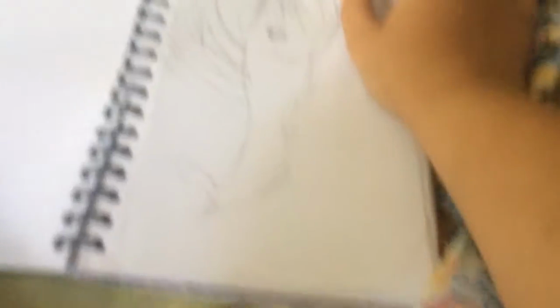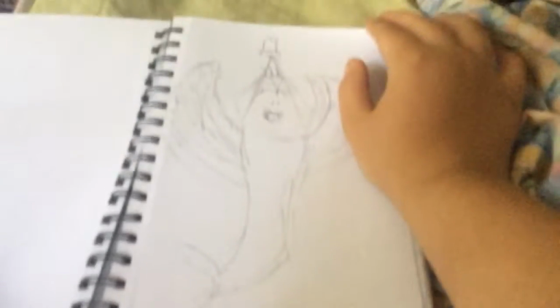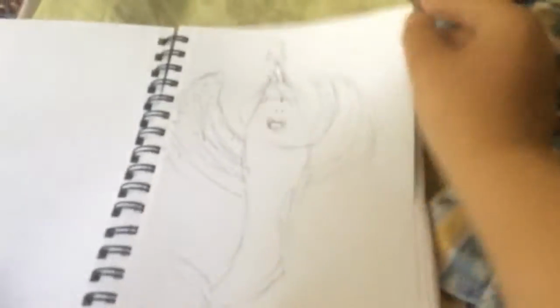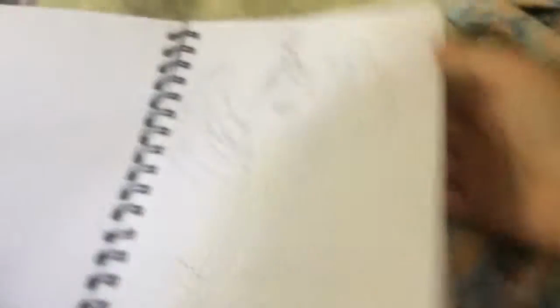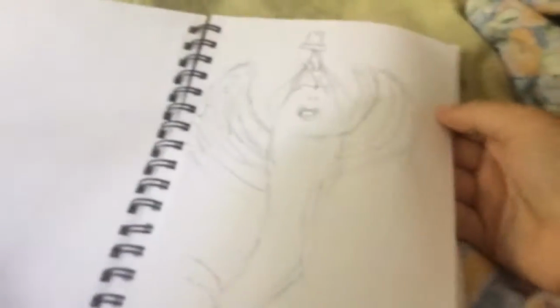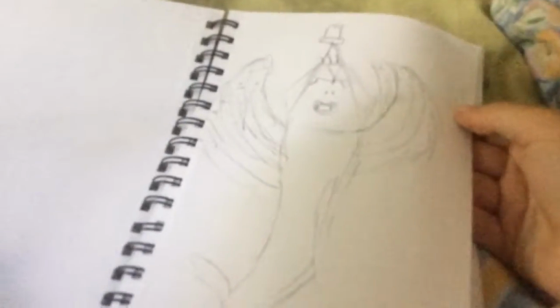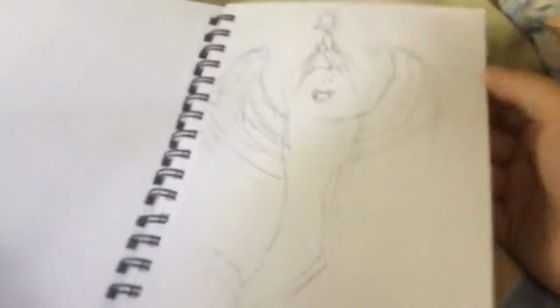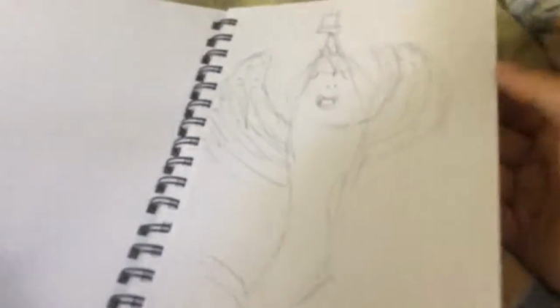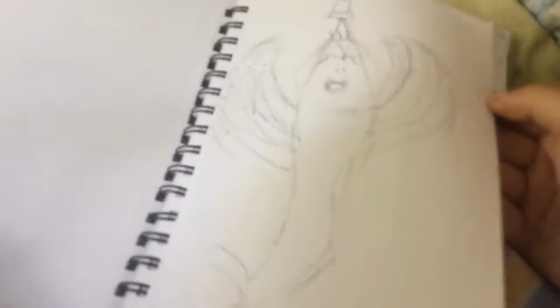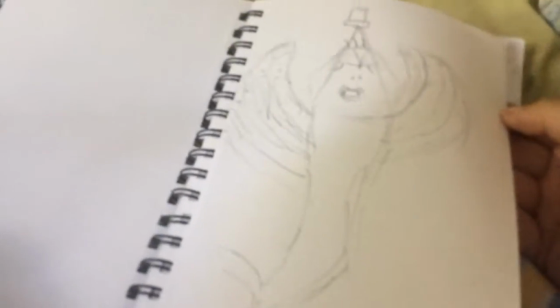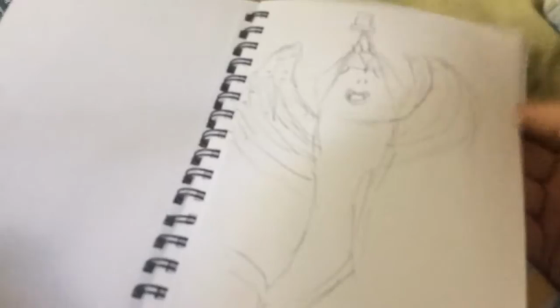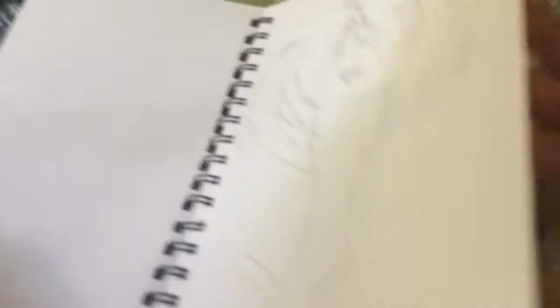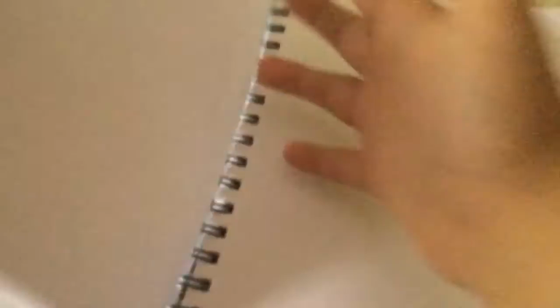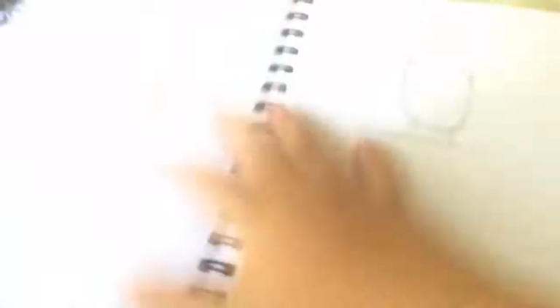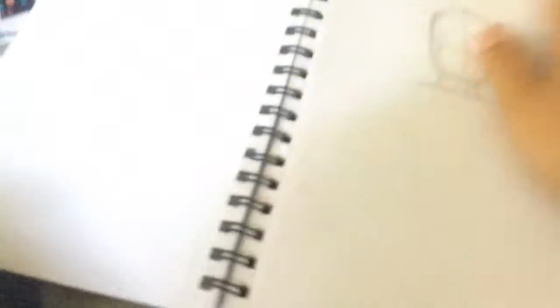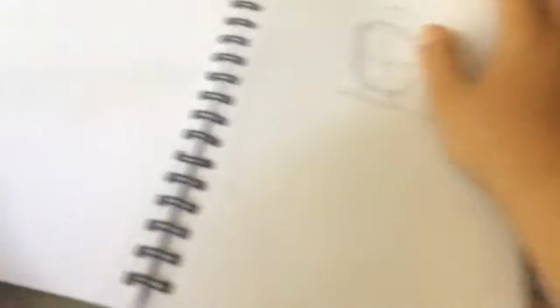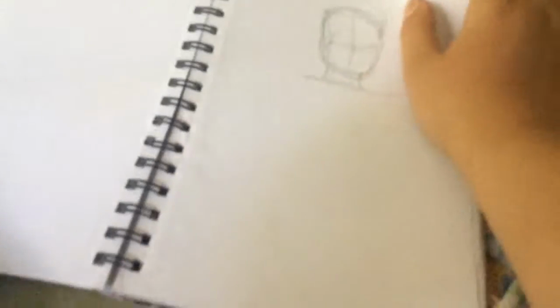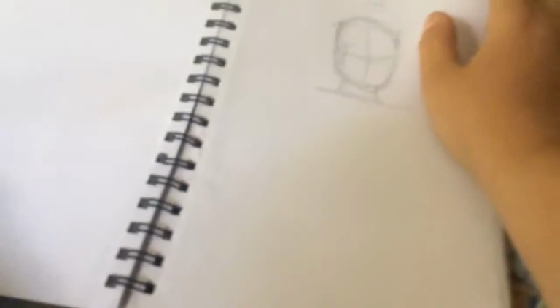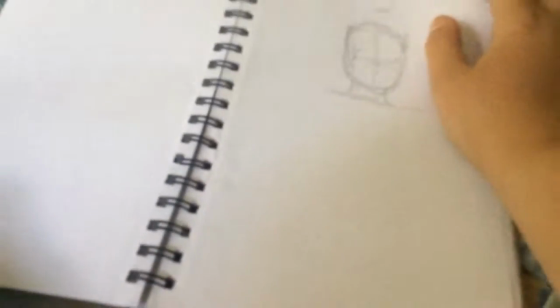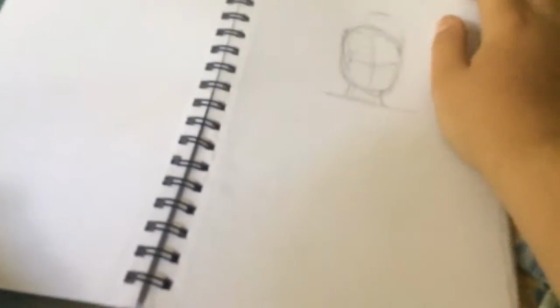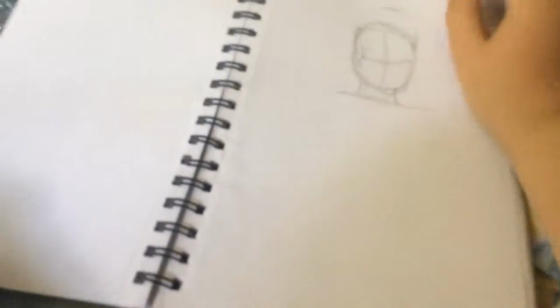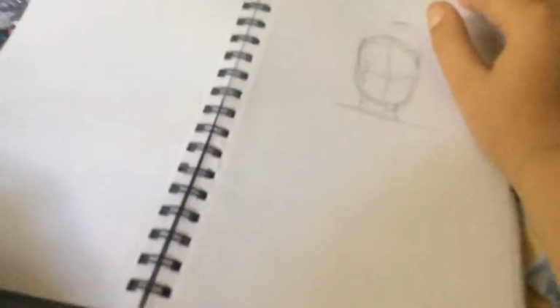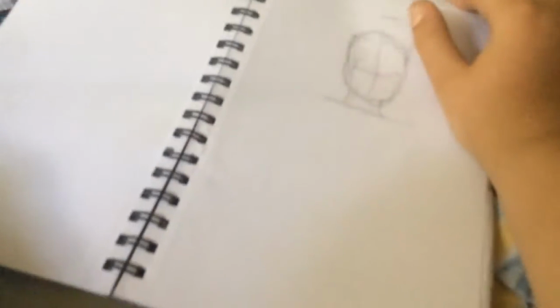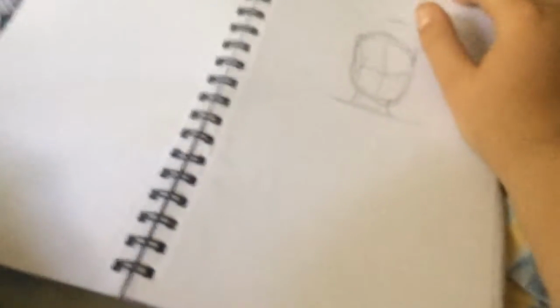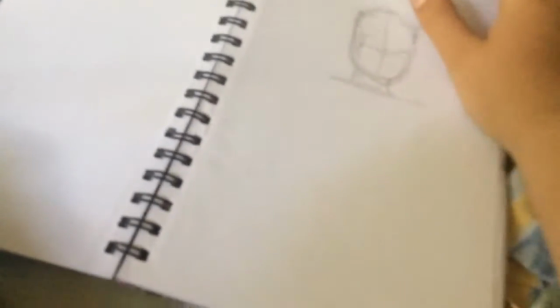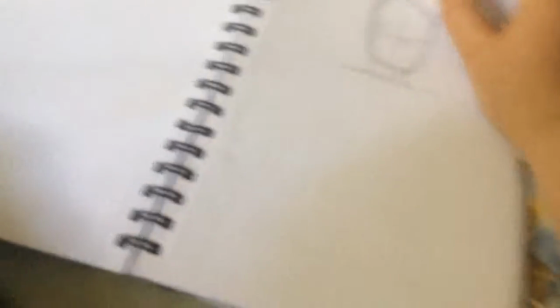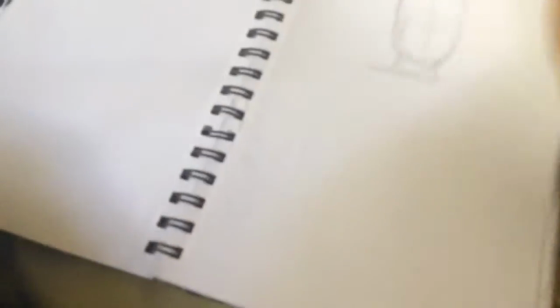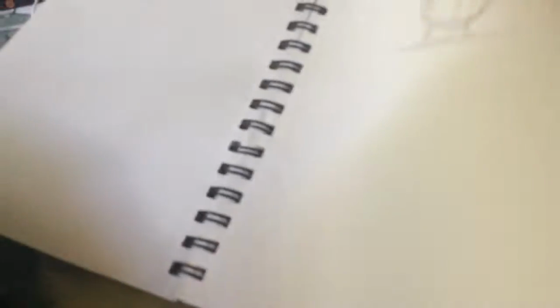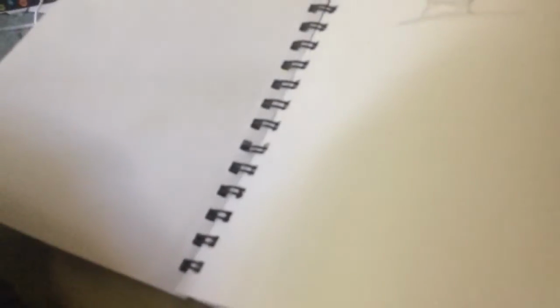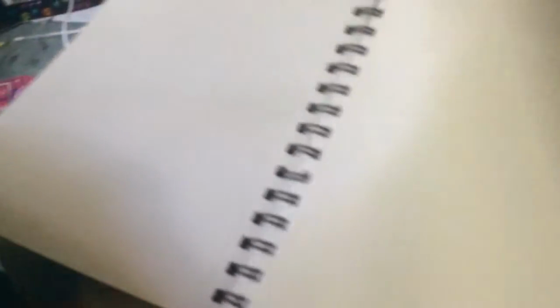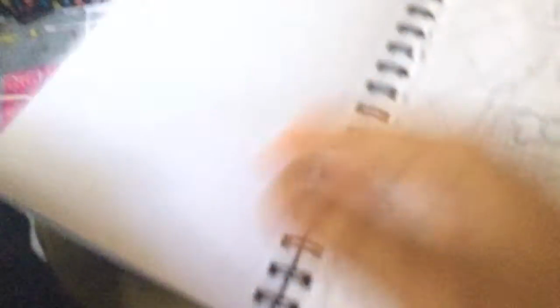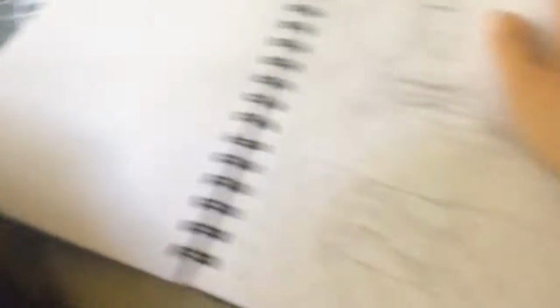Ignore this — it was both sides of the octopus squid thing because someone asked me to. This was going to be business, never finished it. Story of my life.